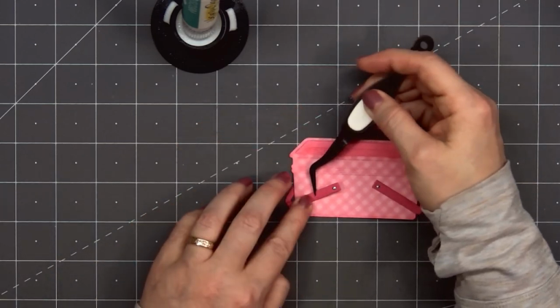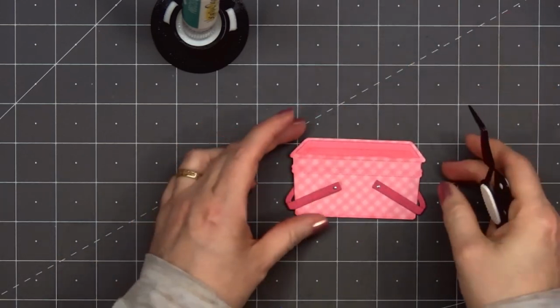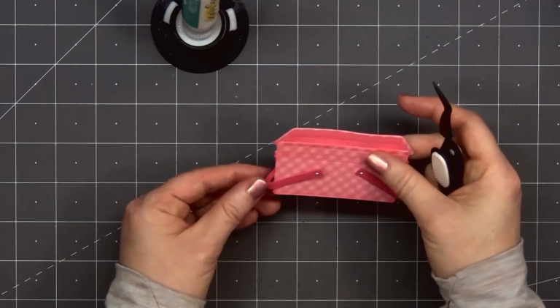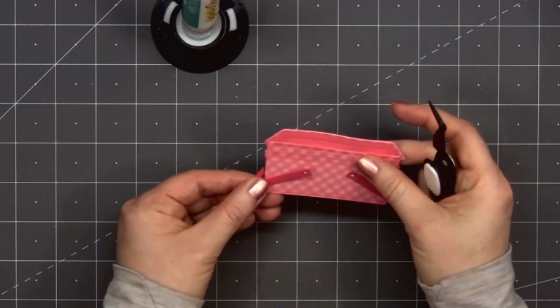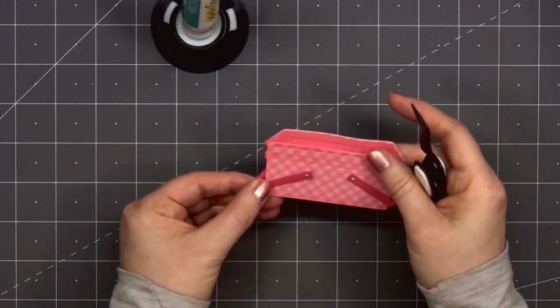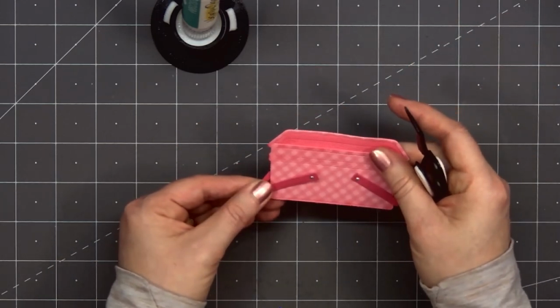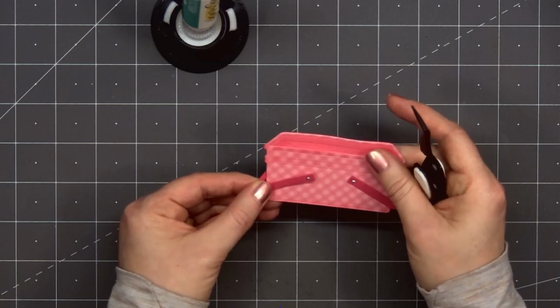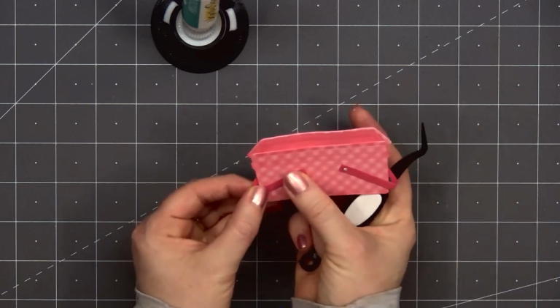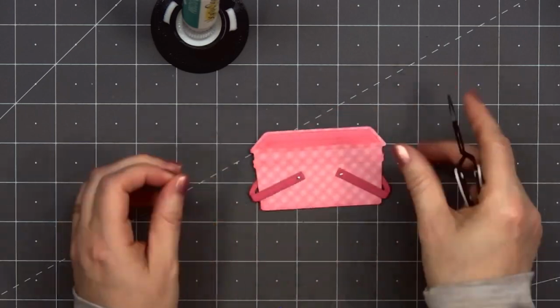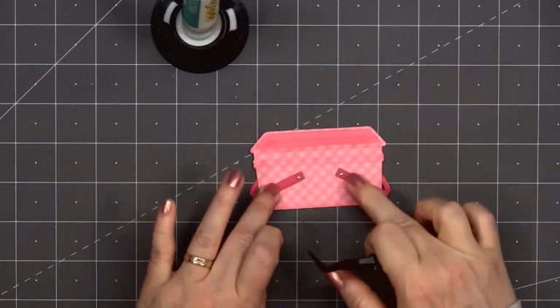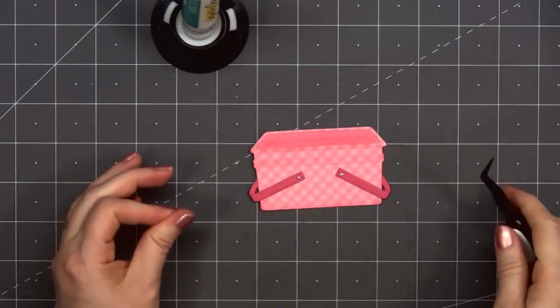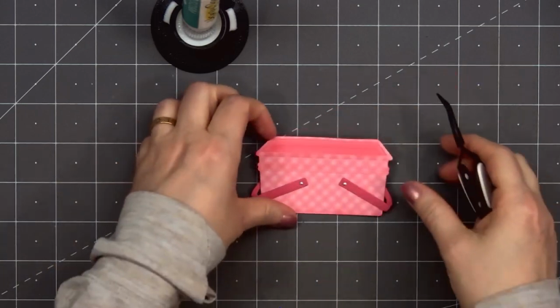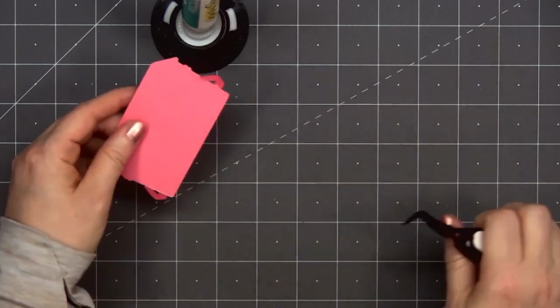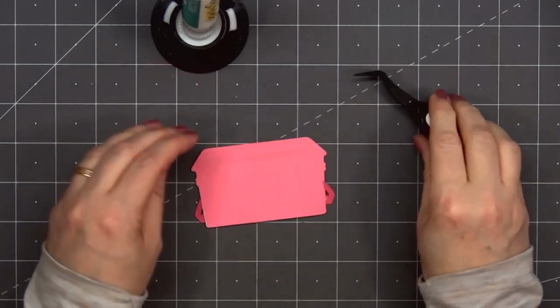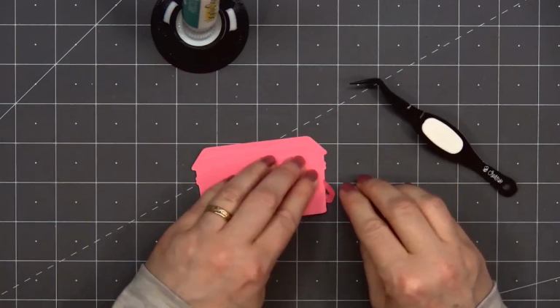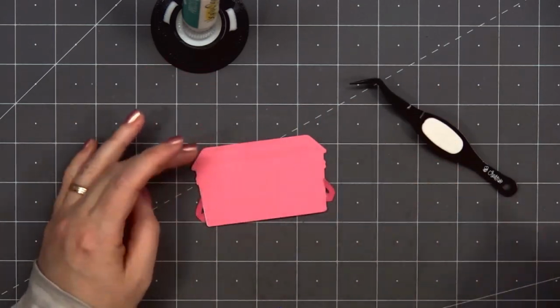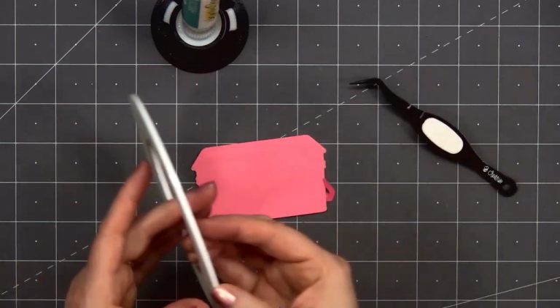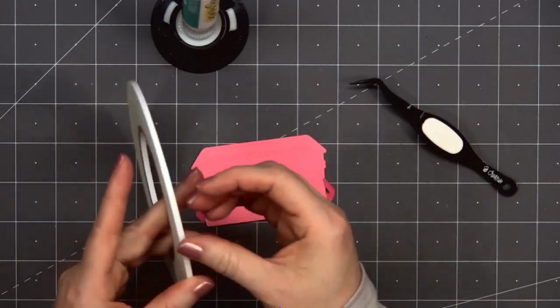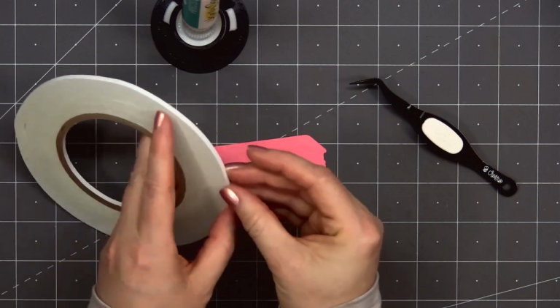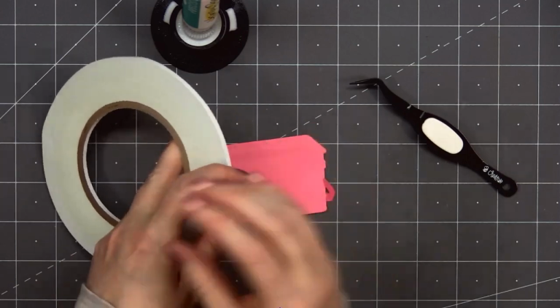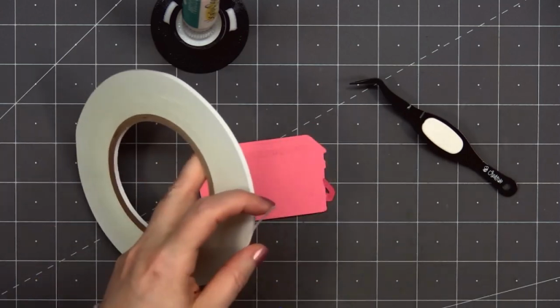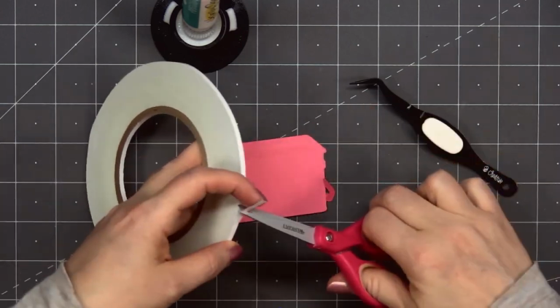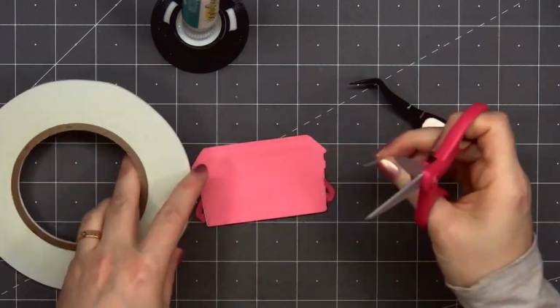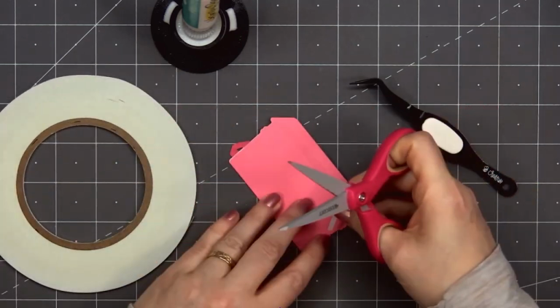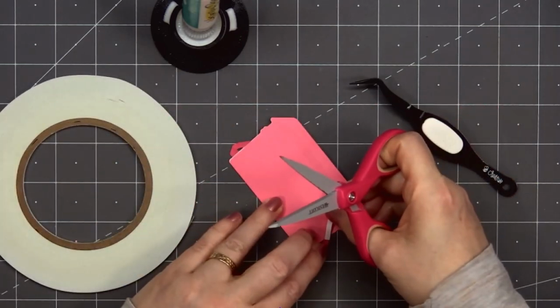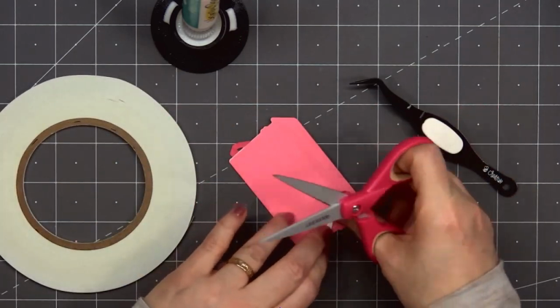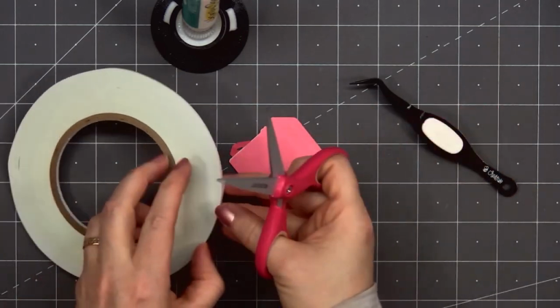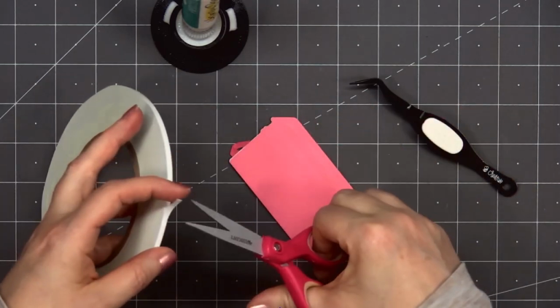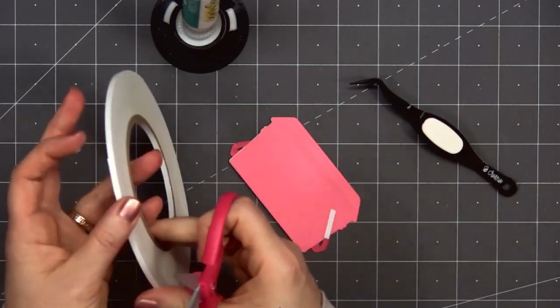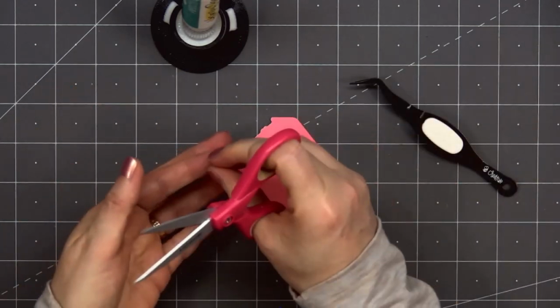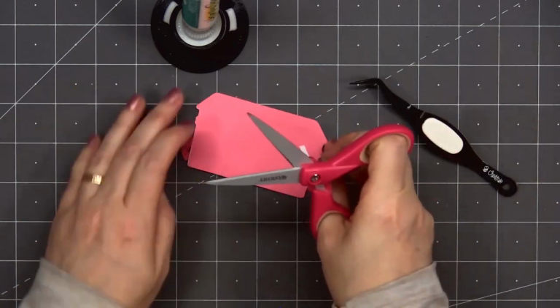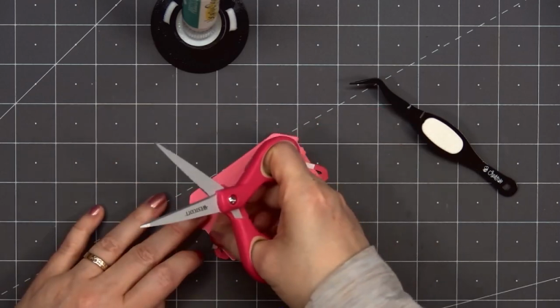Then I'll flip over the whole basket using some of the tear tape from Honey Bee Stamps. This is the 1/8 inch size and I'm adding just a small piece behind the handle to secure it in place.